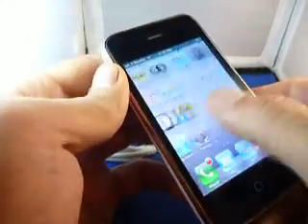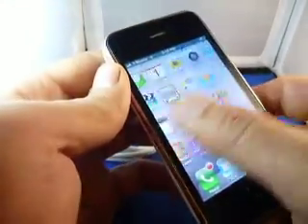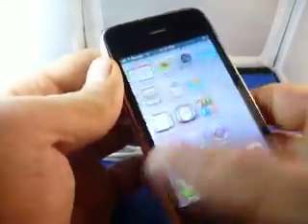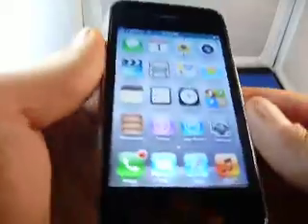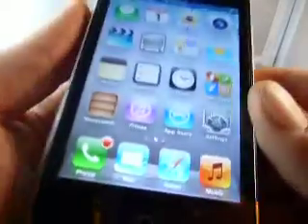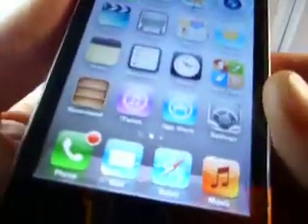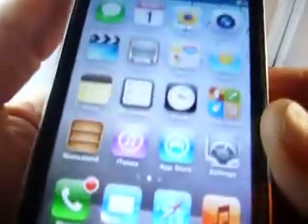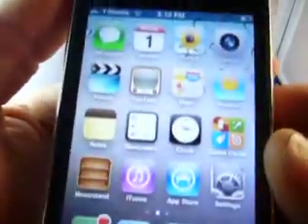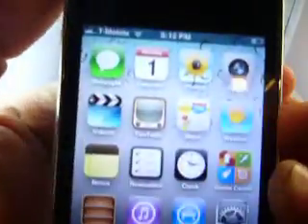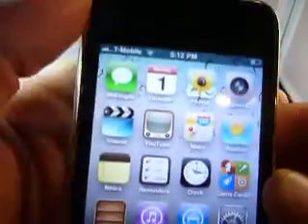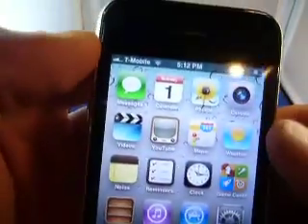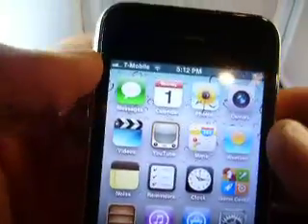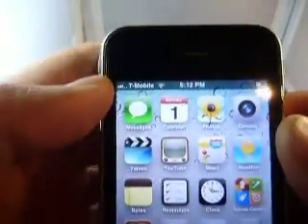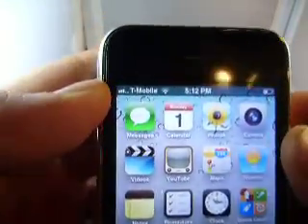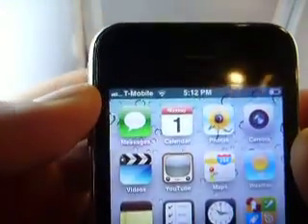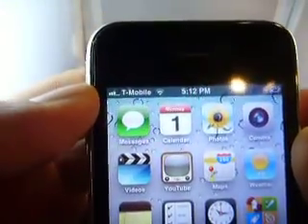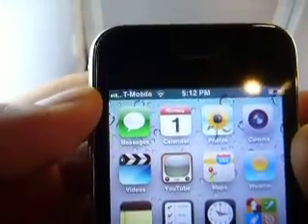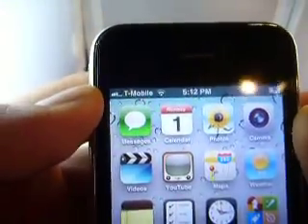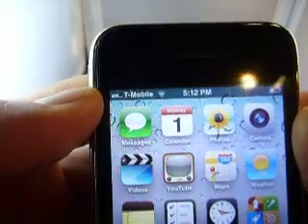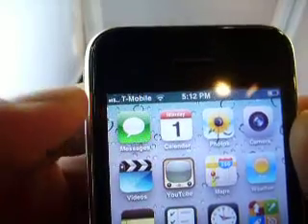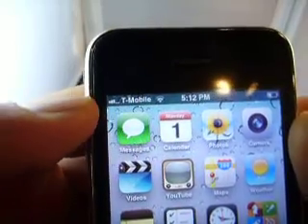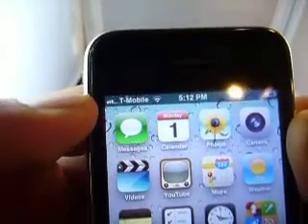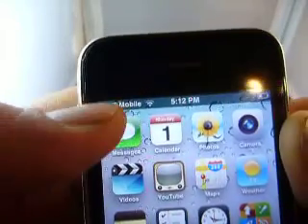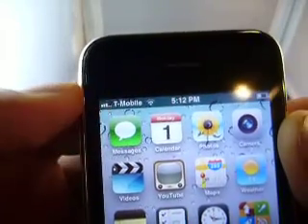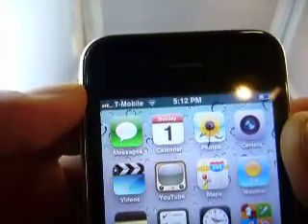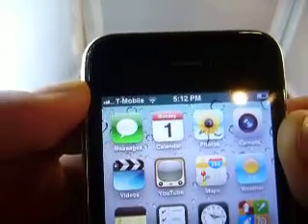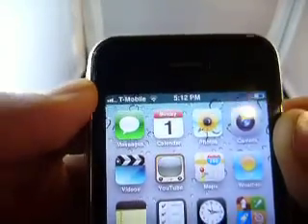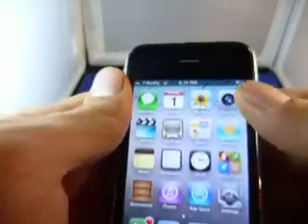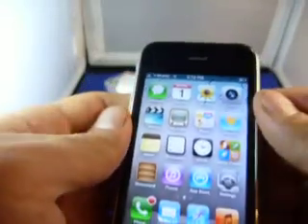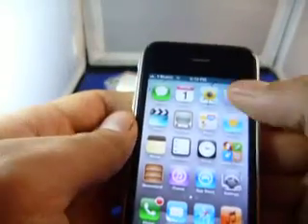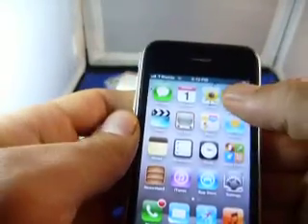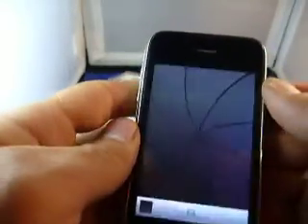There's the touchscreen — the LCD is perfect. Up top you can see my T-Mobile SIM card is in and working, so you know that it is factory unlocked. To the left you can see the signal, and to the right you can see the WiFi signal.